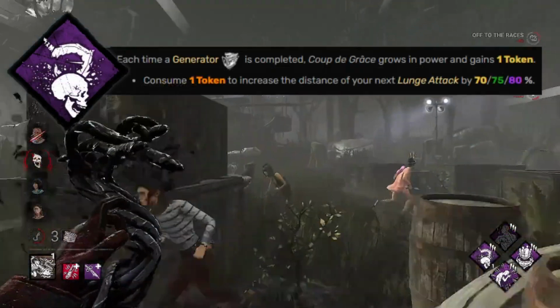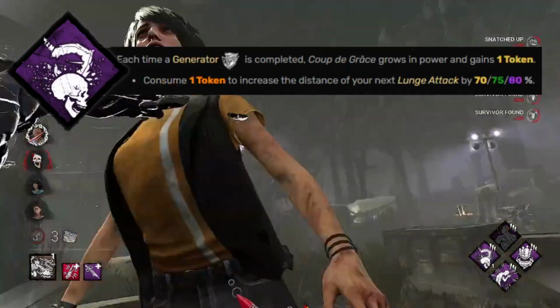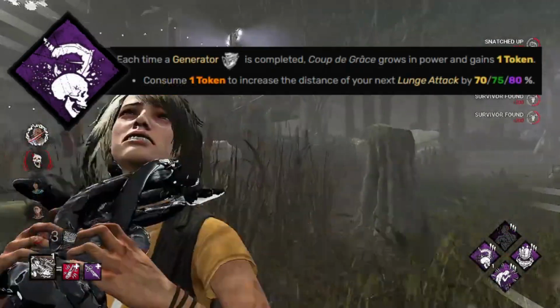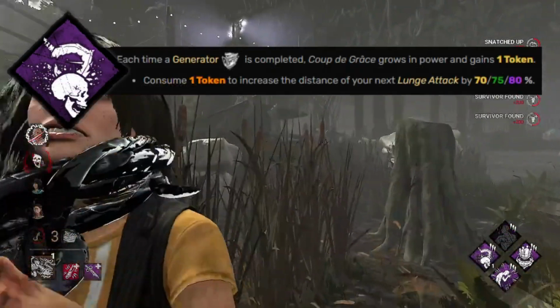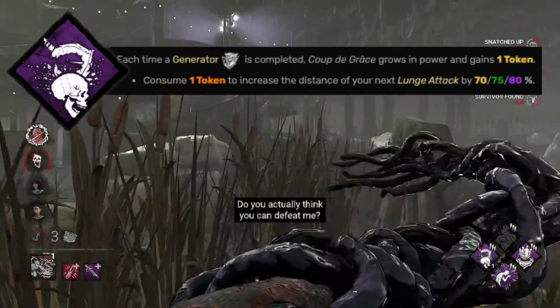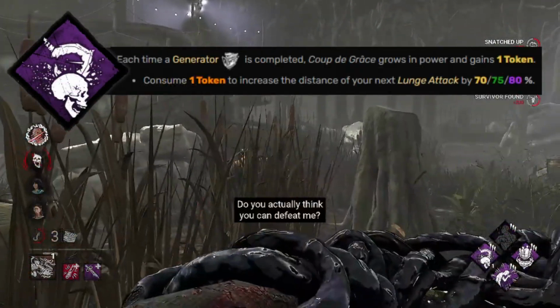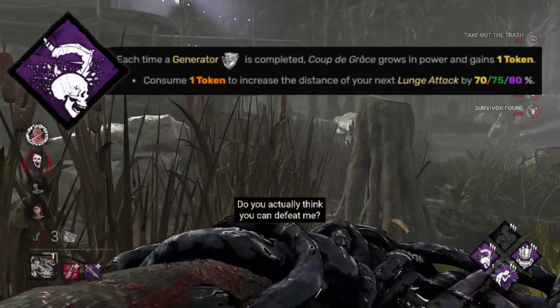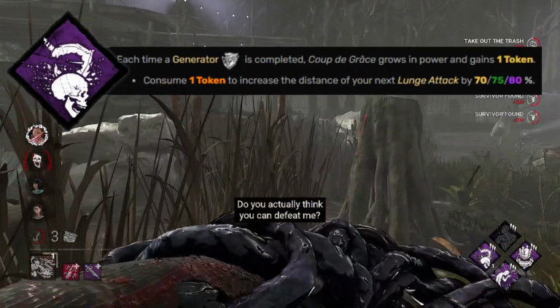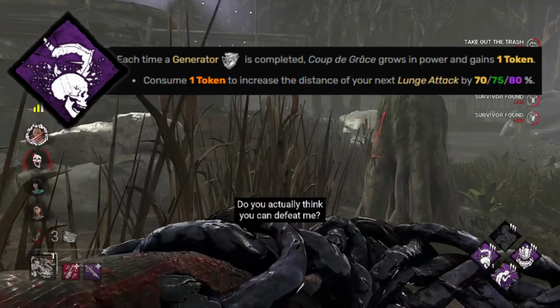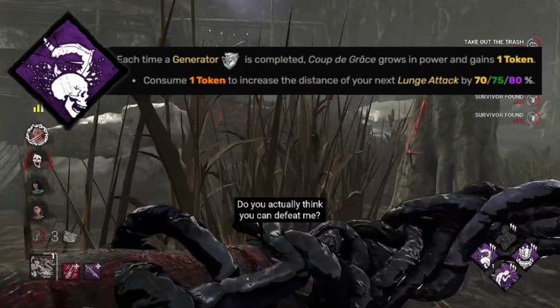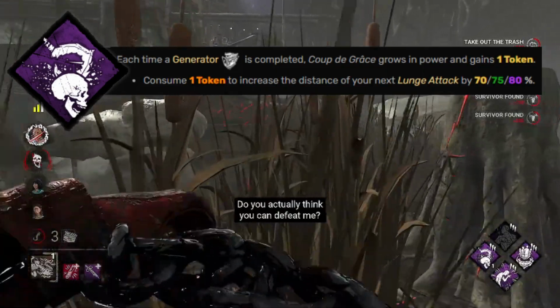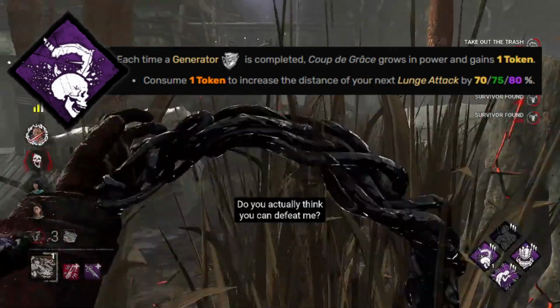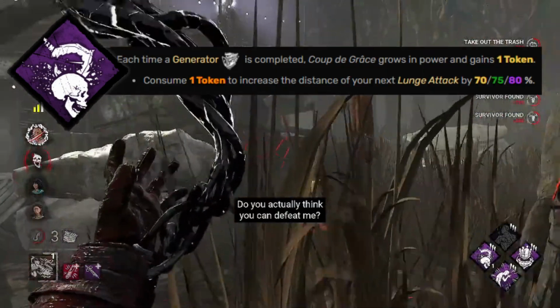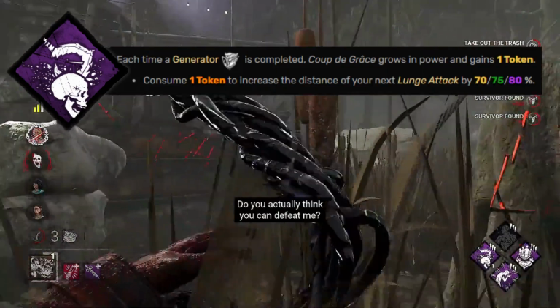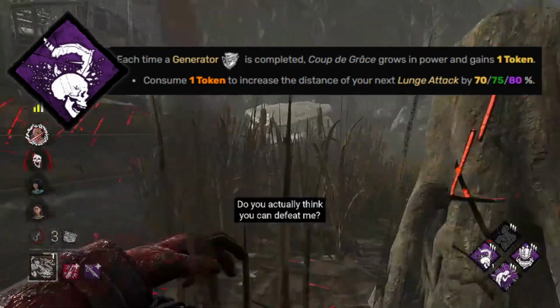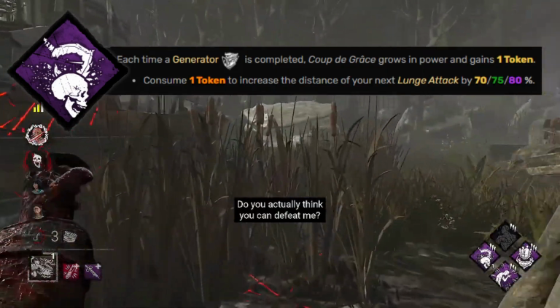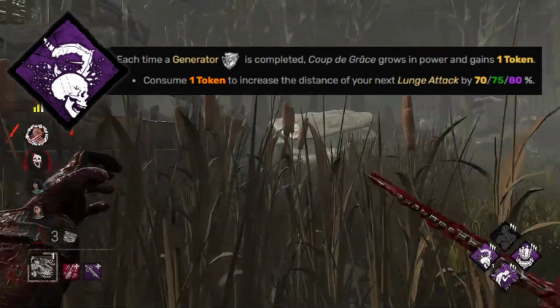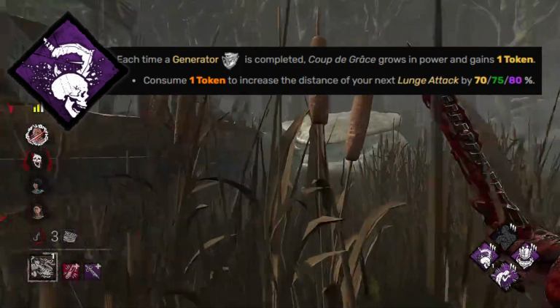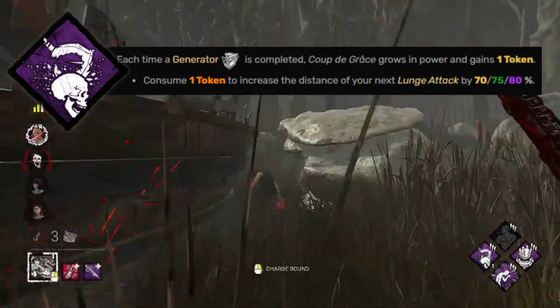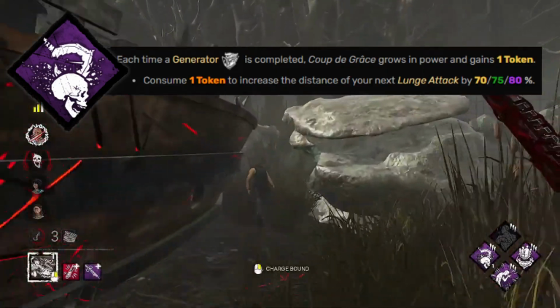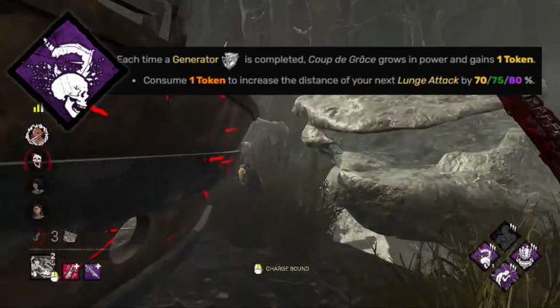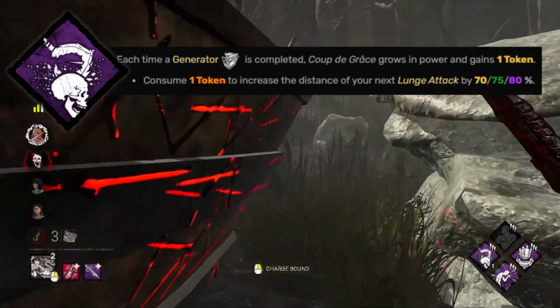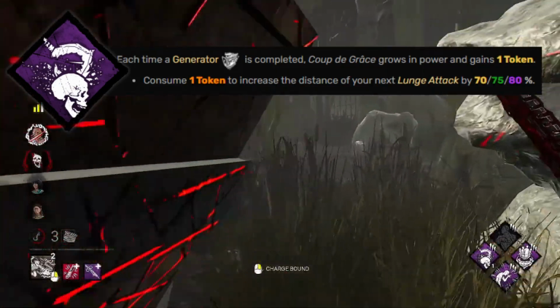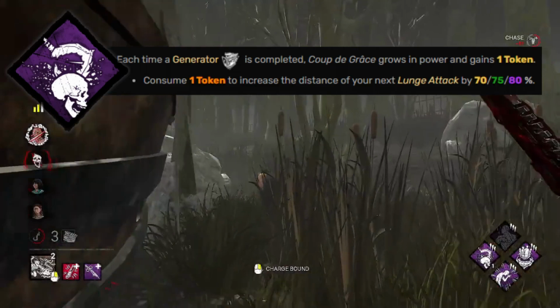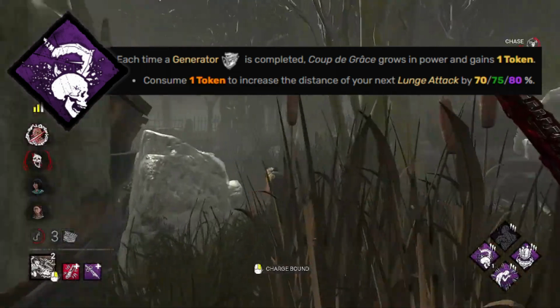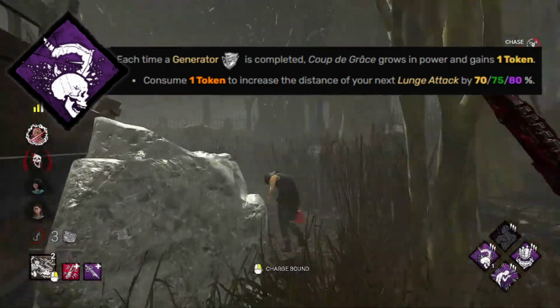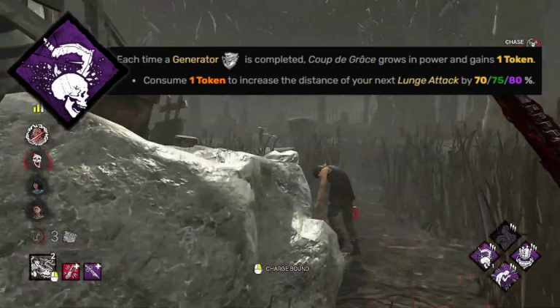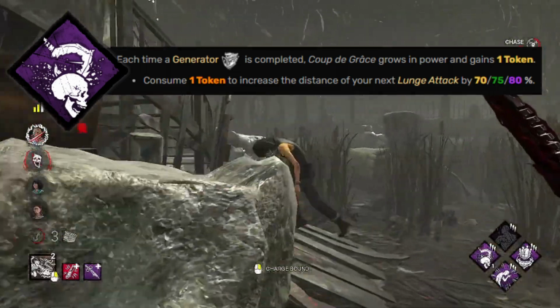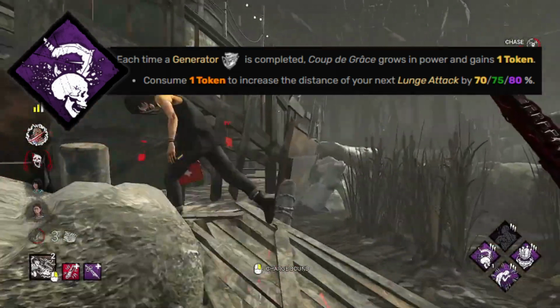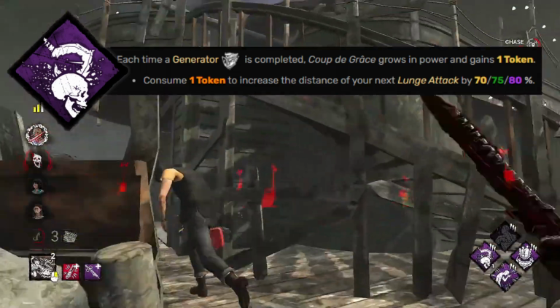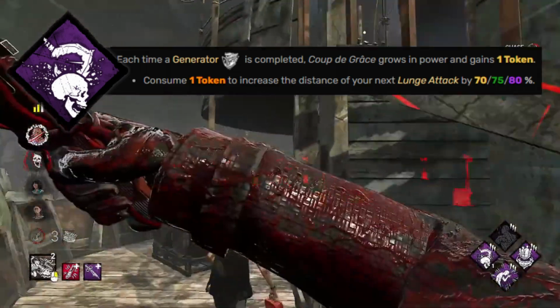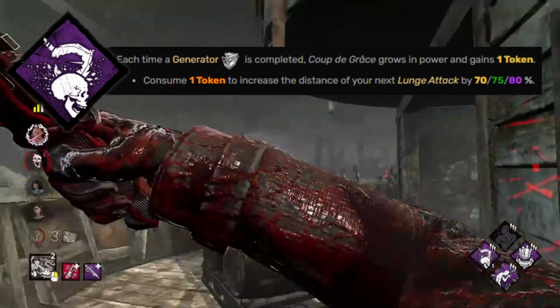Coup de Grâce makes up for the lack of Bamboozle here. In the first build, Bamboozle would allow Wesker to vault slightly quicker, catching survivors after vaulting and getting an early hit in chase. Coup works the same, although this catch-up is mid-swing.